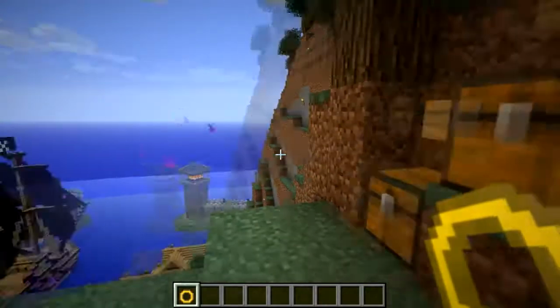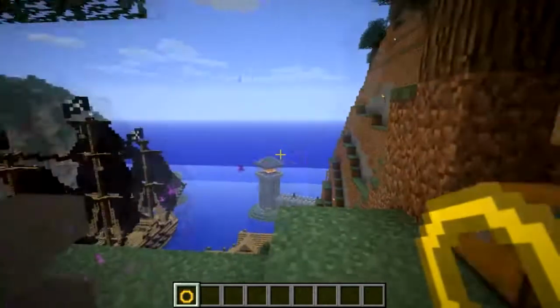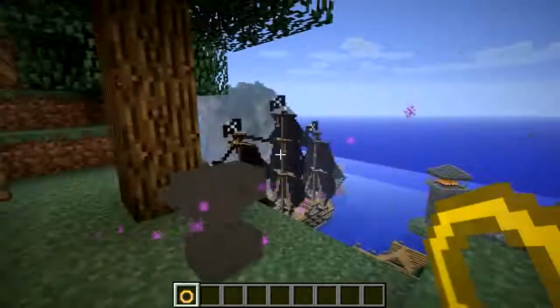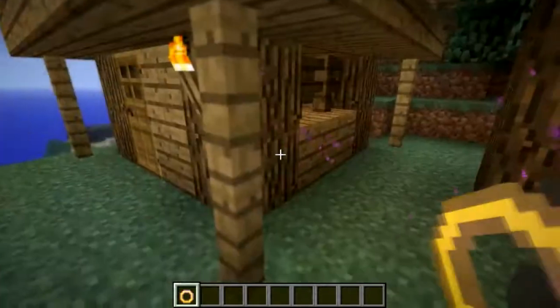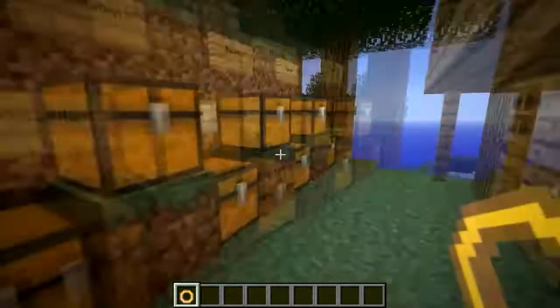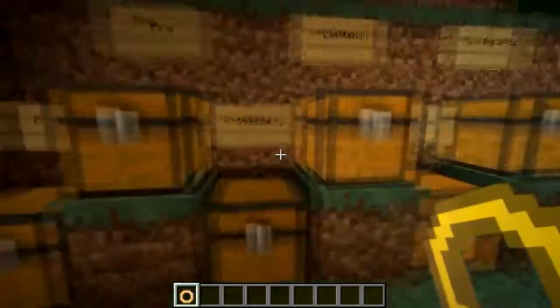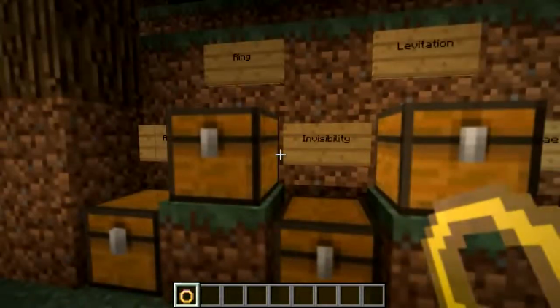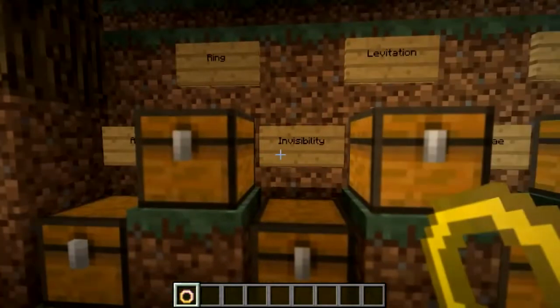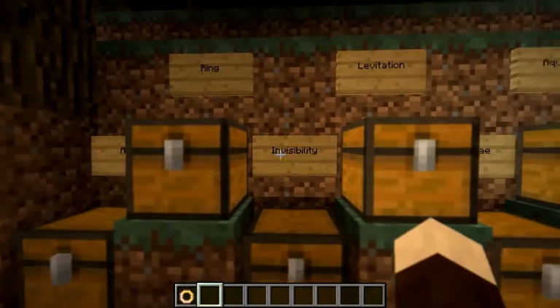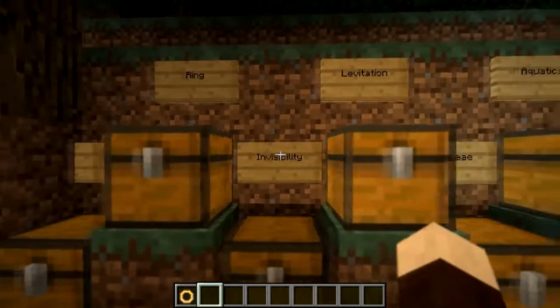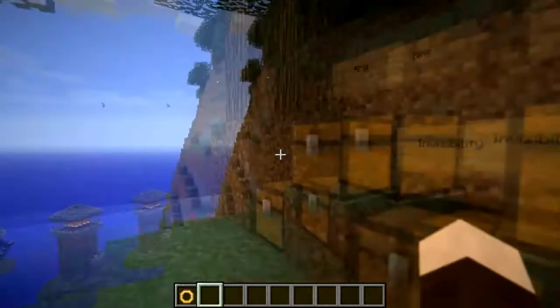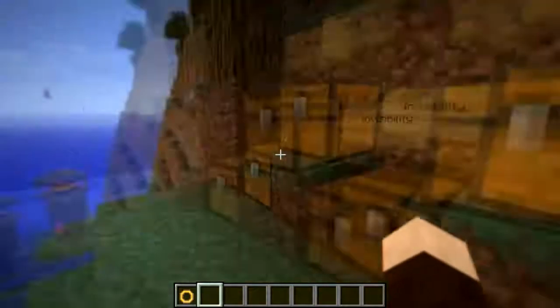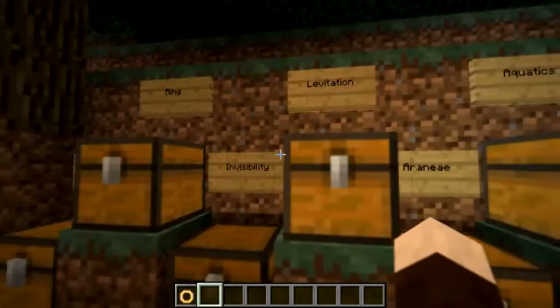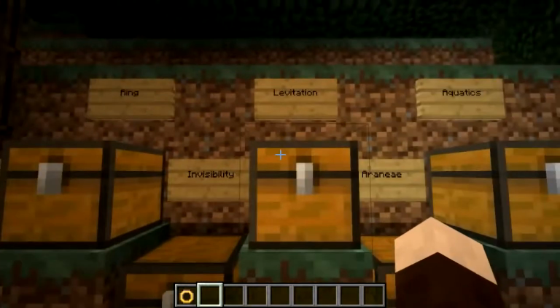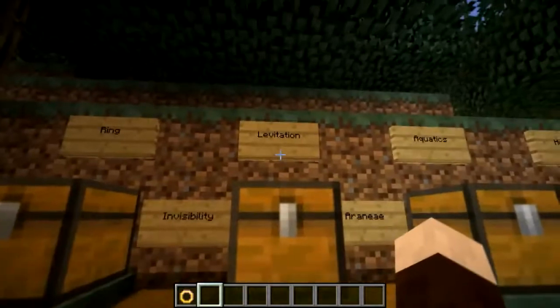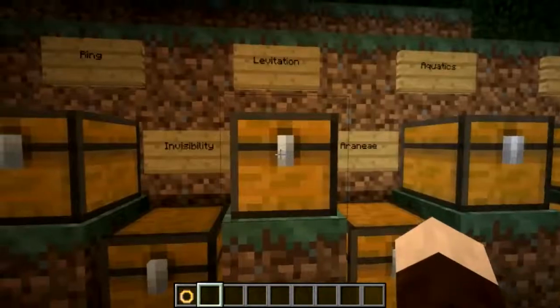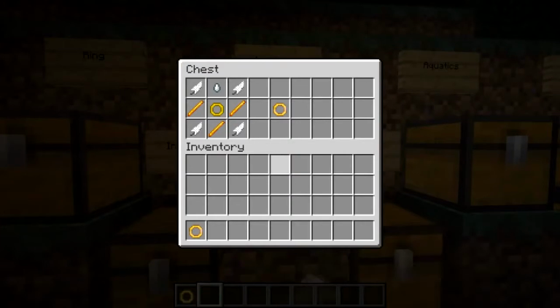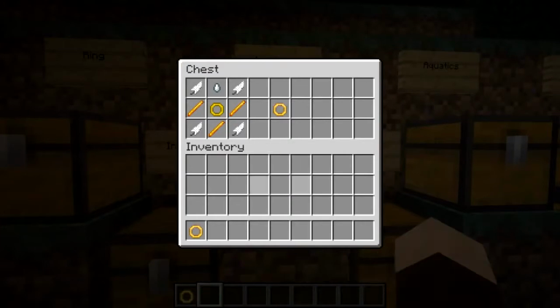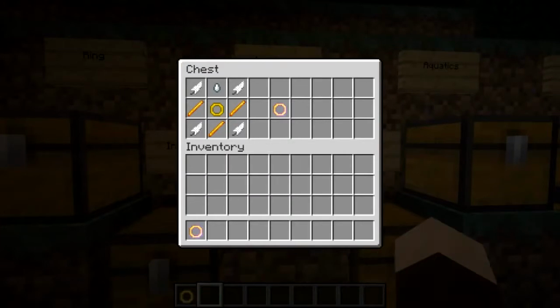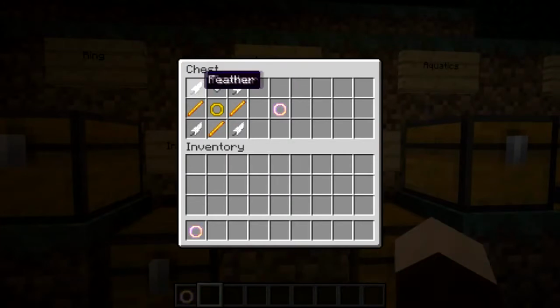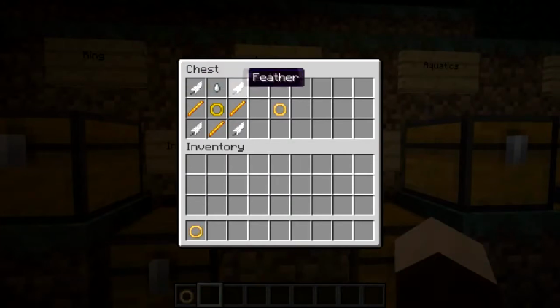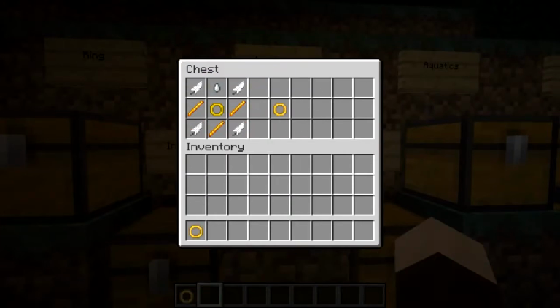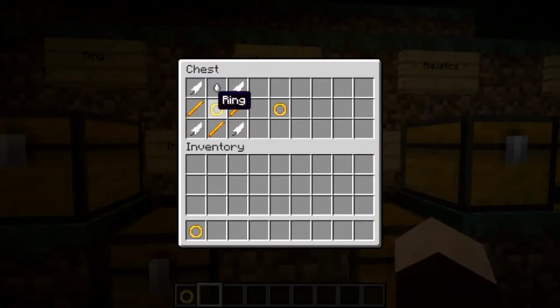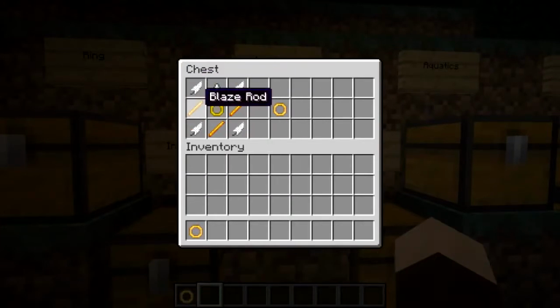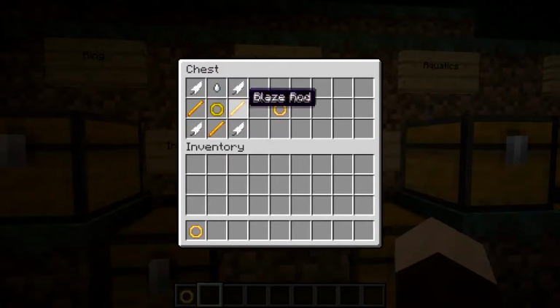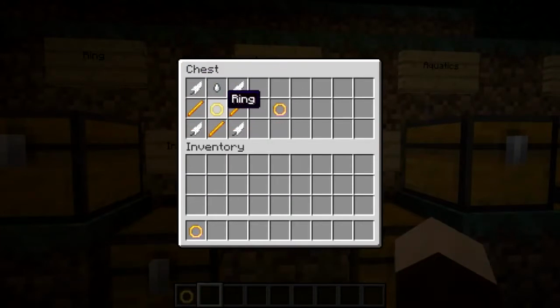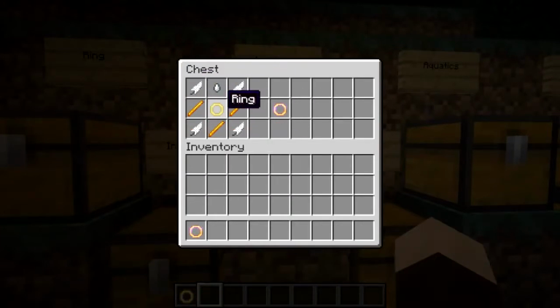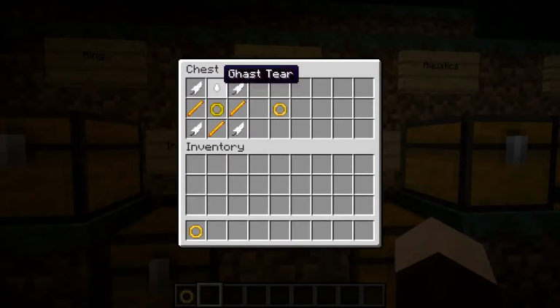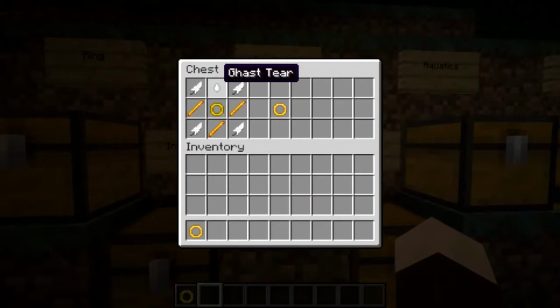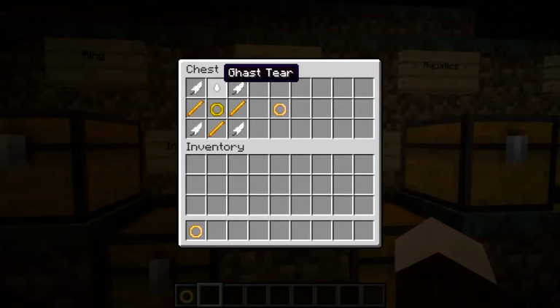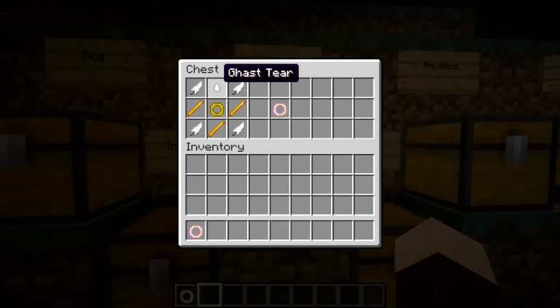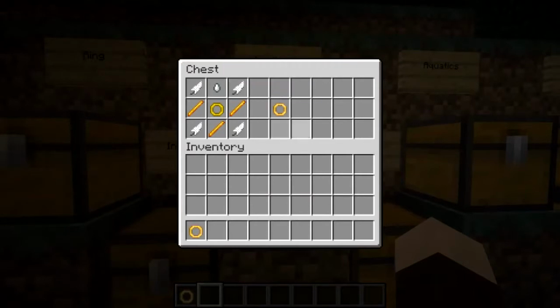I'll show you in a moment what these rings can do, but I'll collect them all up first. Then you've got your Ring of Levitation — four feathers, three blaze rods, a normal ring, and a ghast tear.